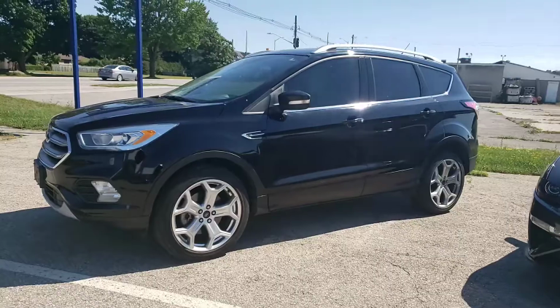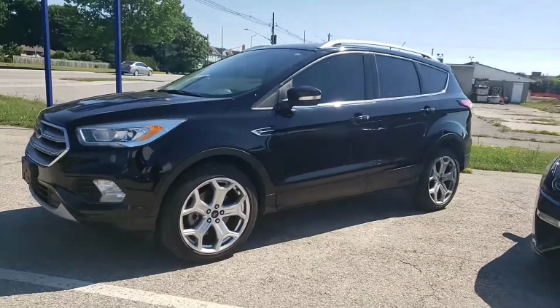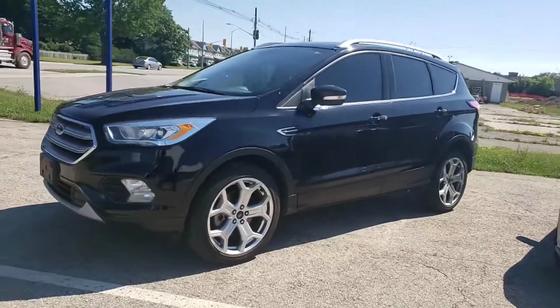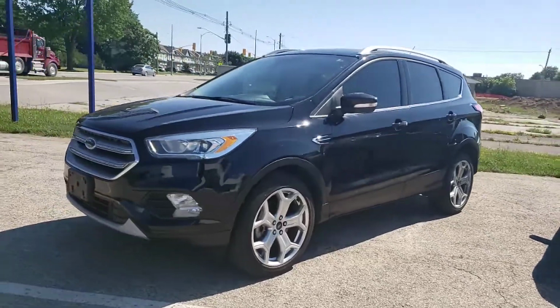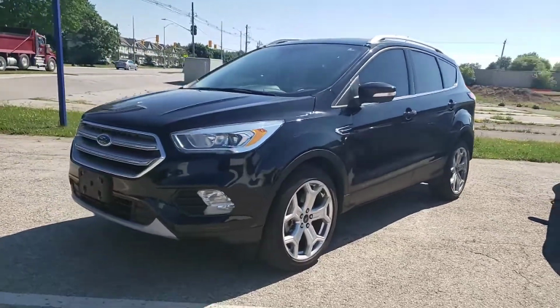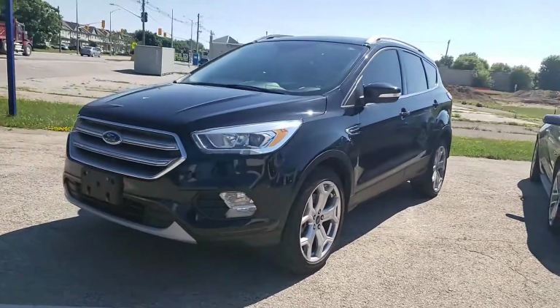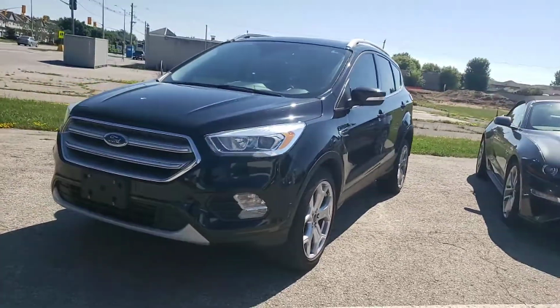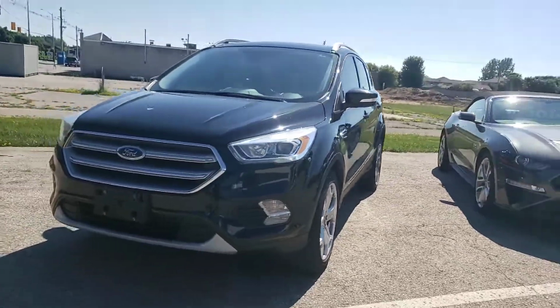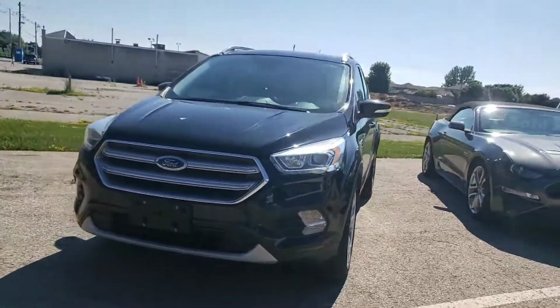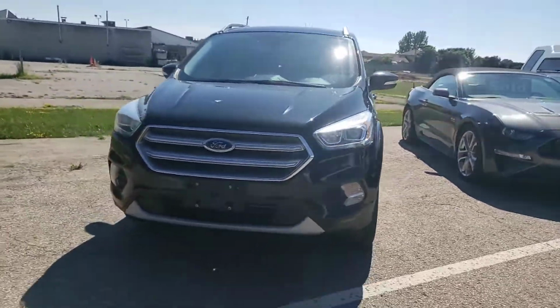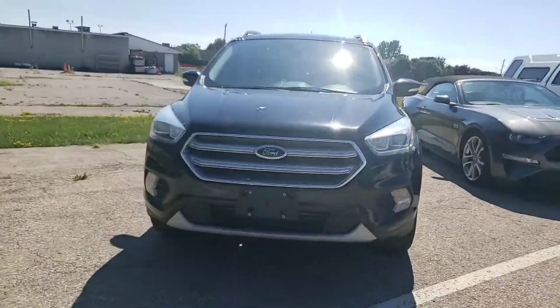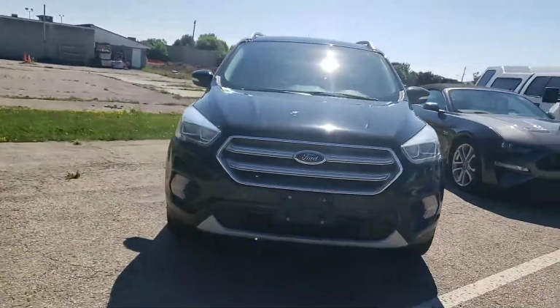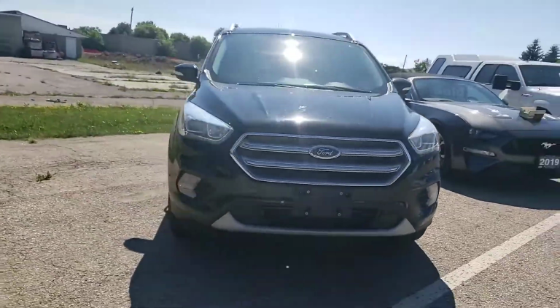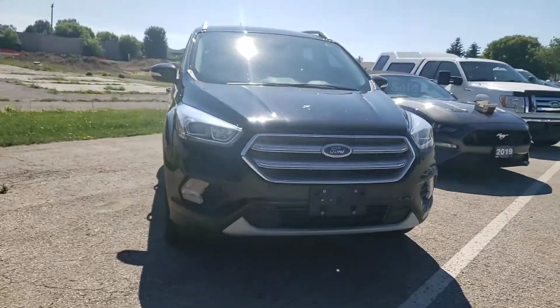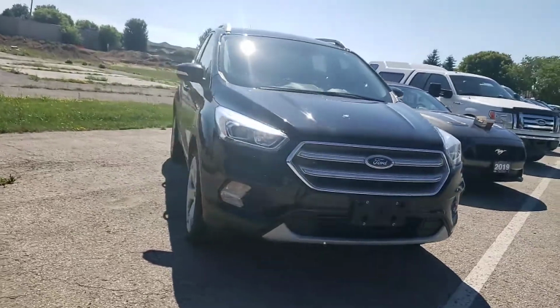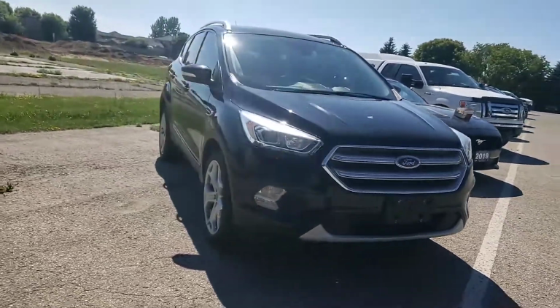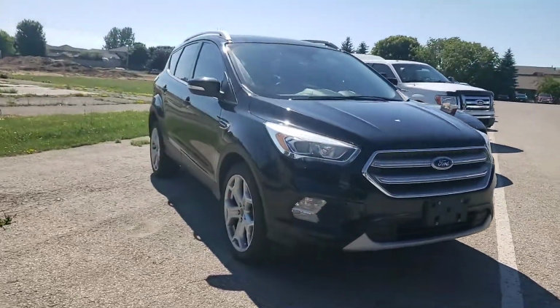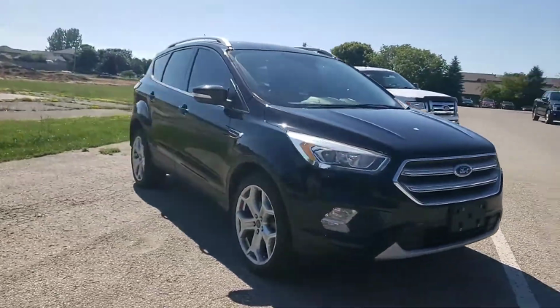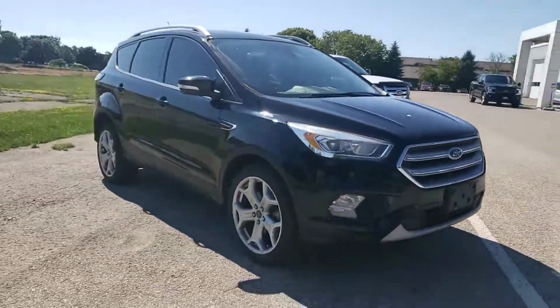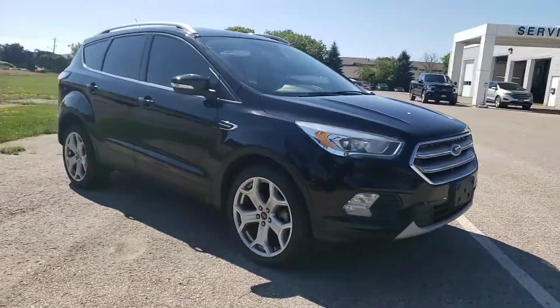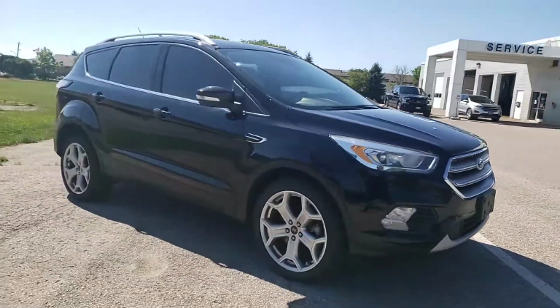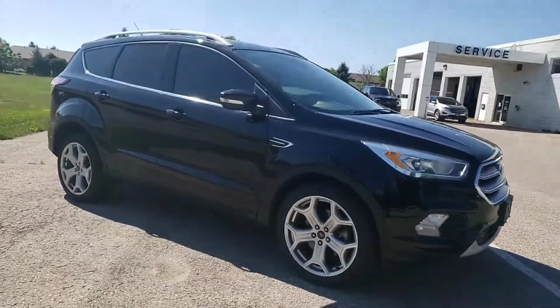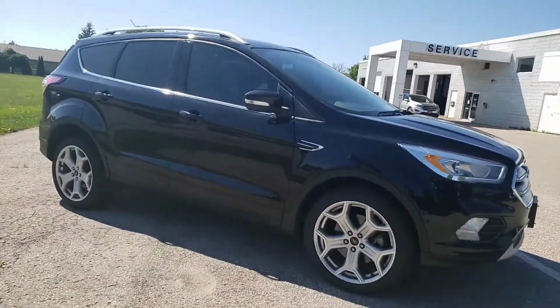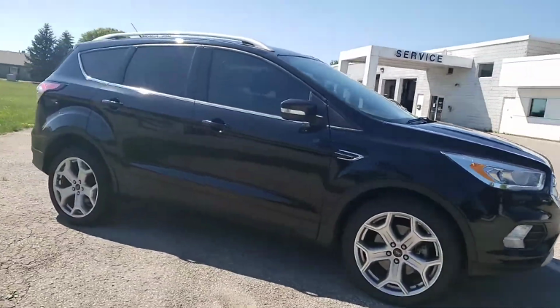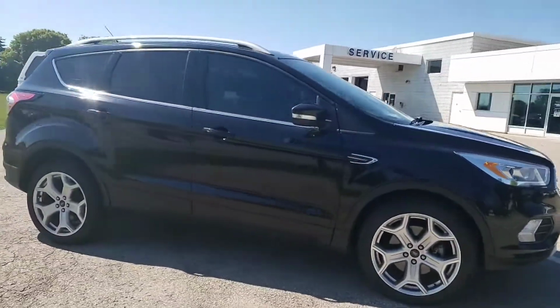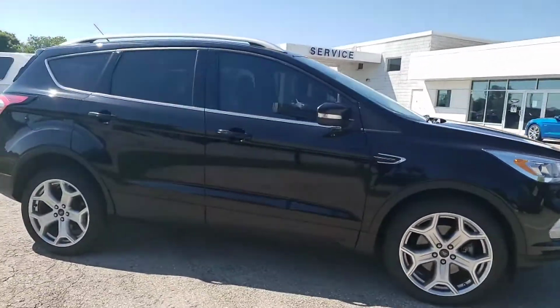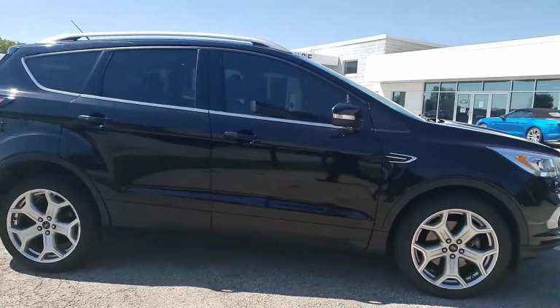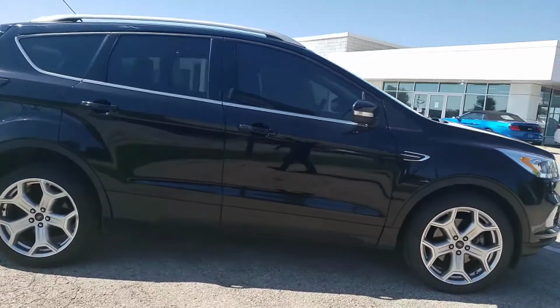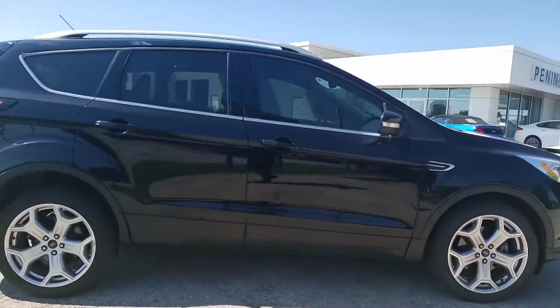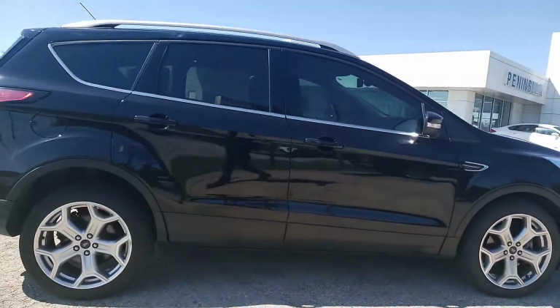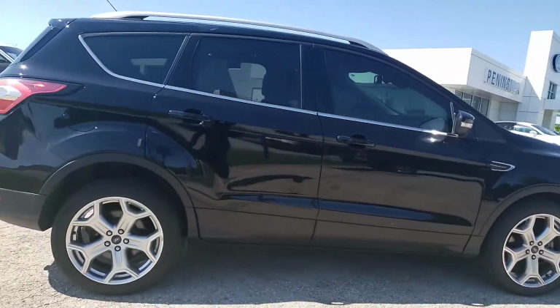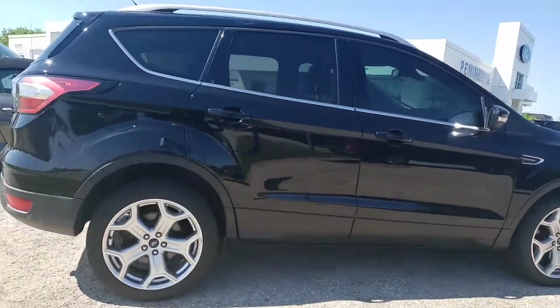From Kelly Krause at Peninsula Ford. What we have here is a 2016 Ford Escape Titanium. It is a one-owner vehicle originally sold from here, has around 80,000 kilometers on it and still has remaining factory warranty.